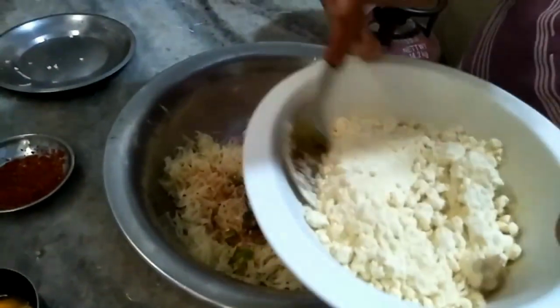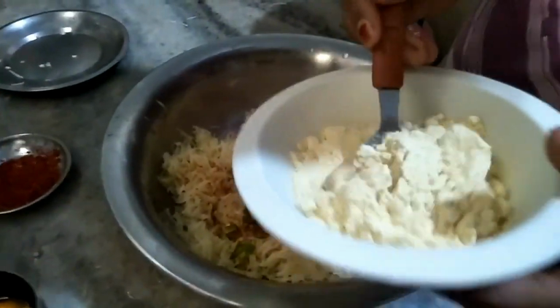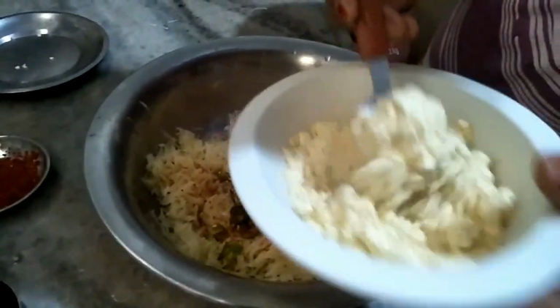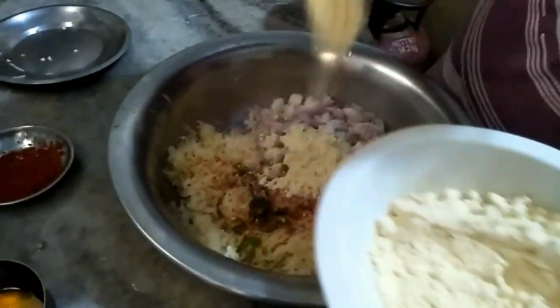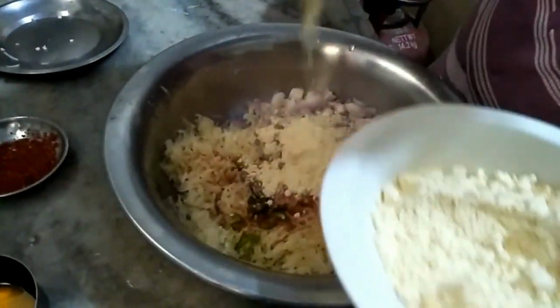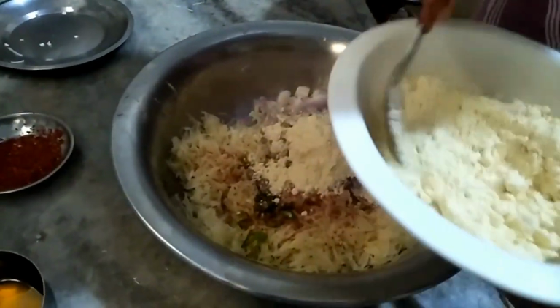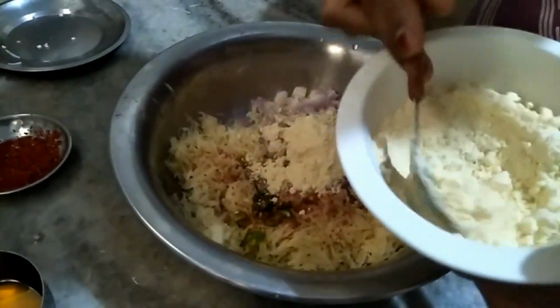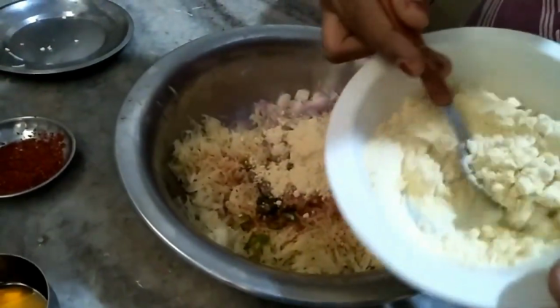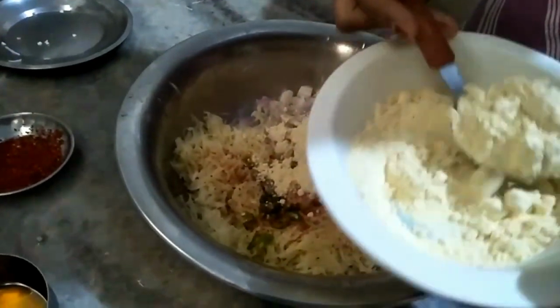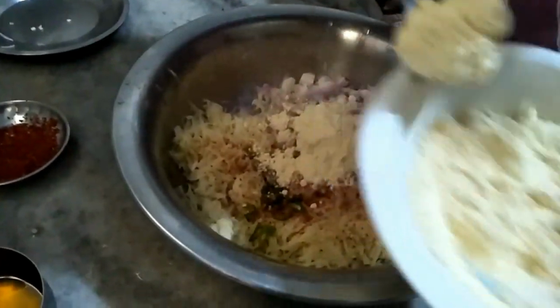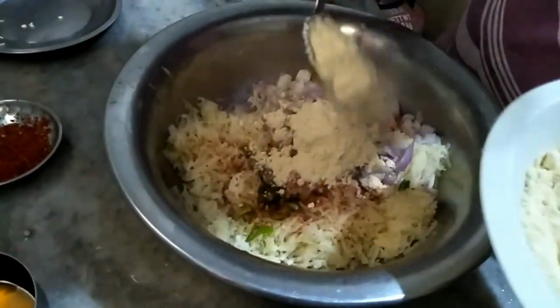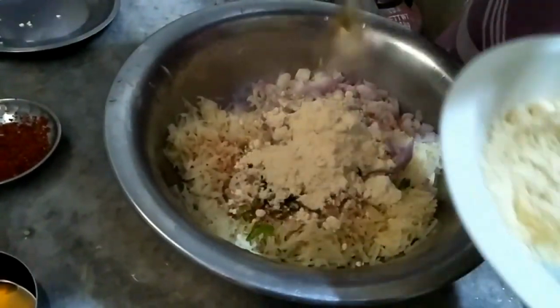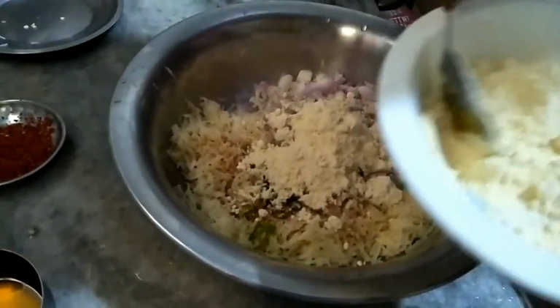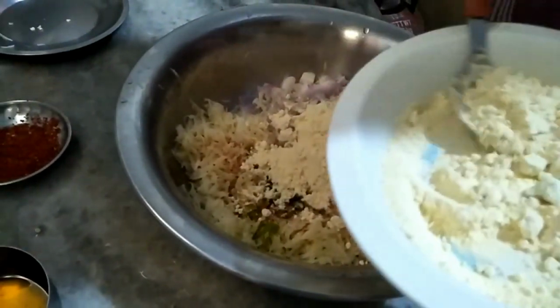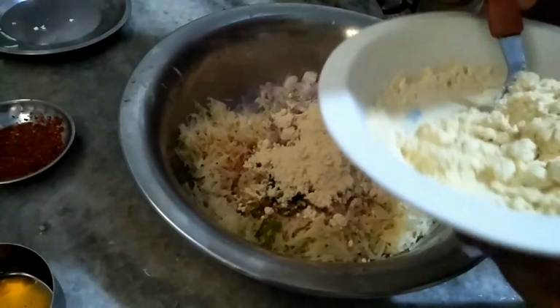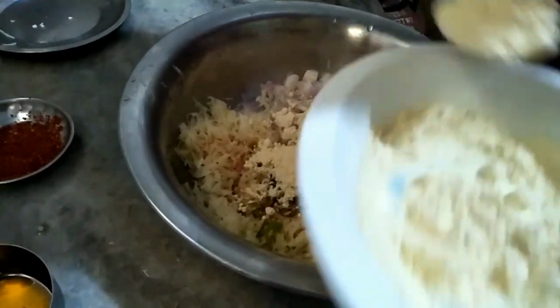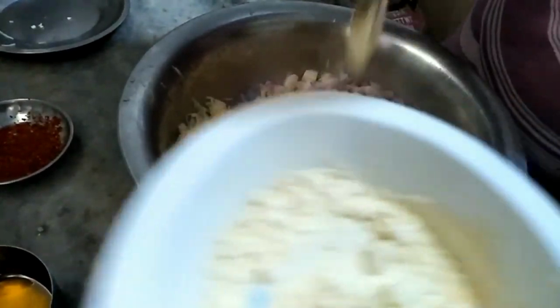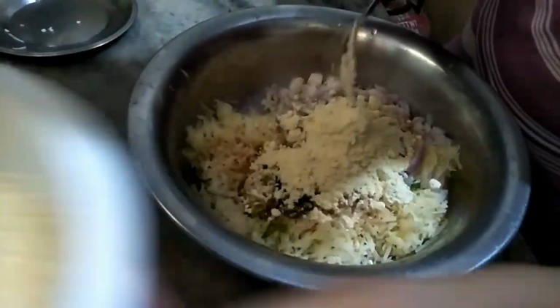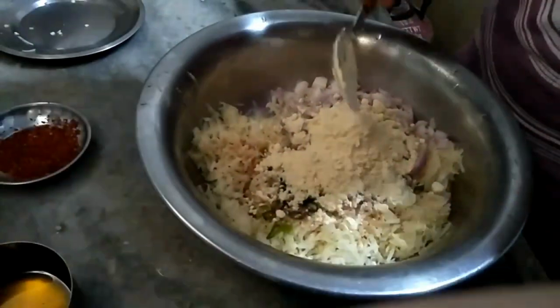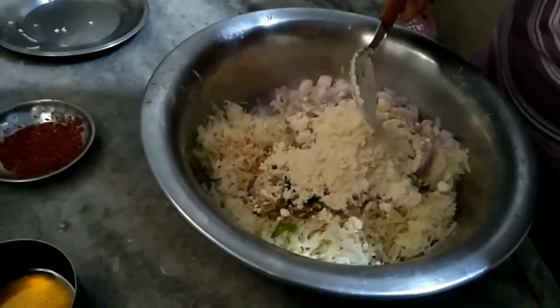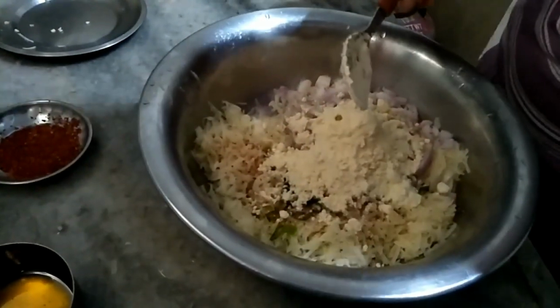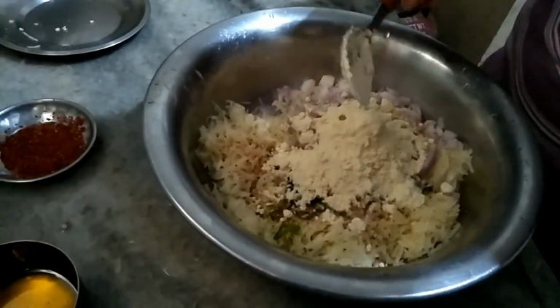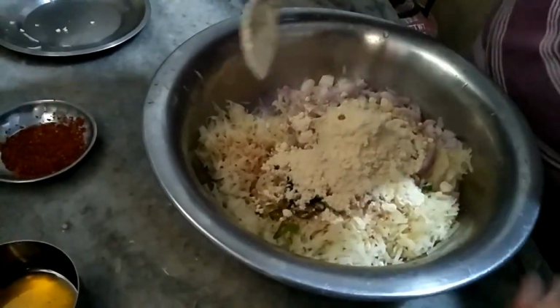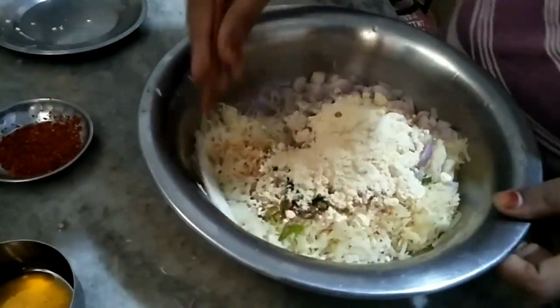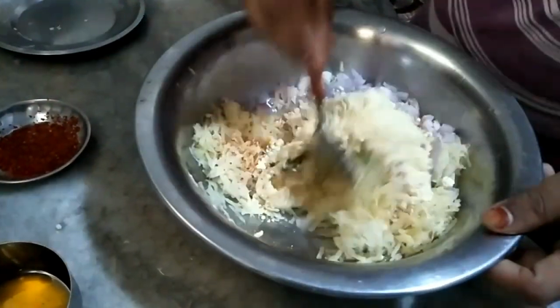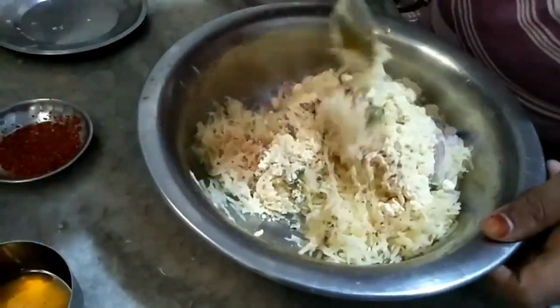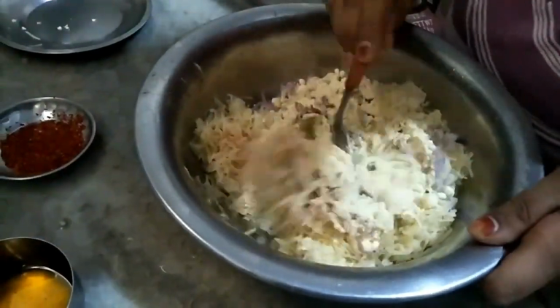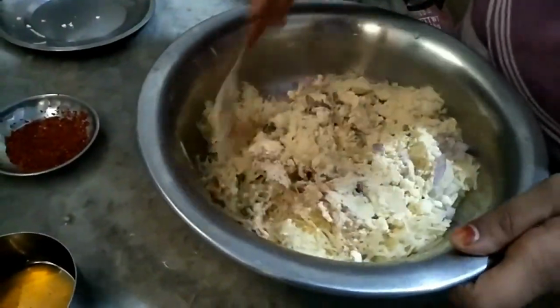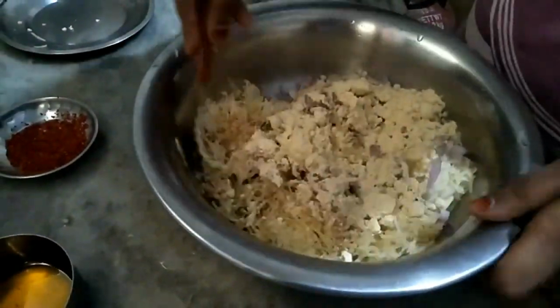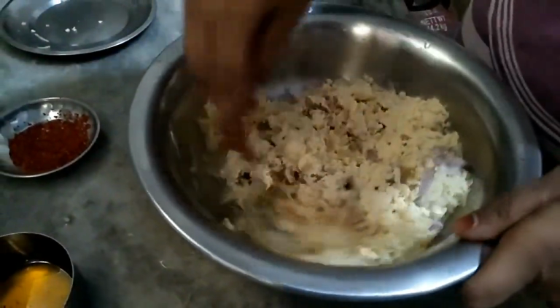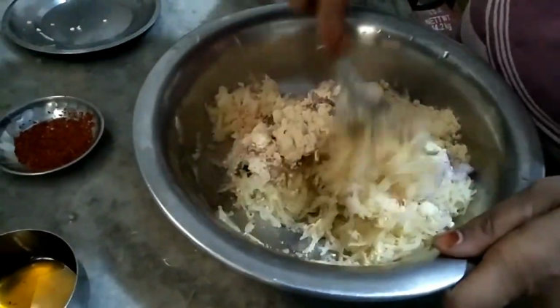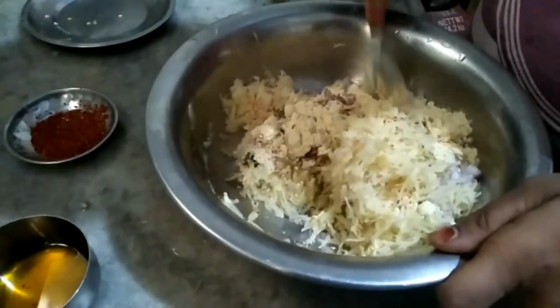Now I will add a few vegetables to the besan. I have added 4 tablespoons of besan. After mixing it, I can see there are a few more vegetables in the besan.